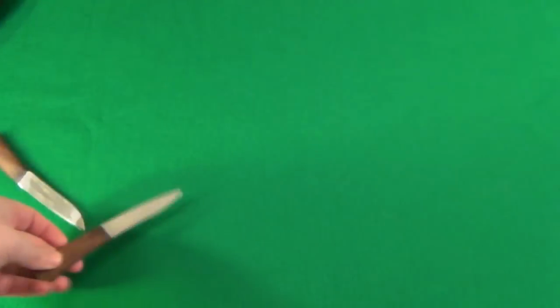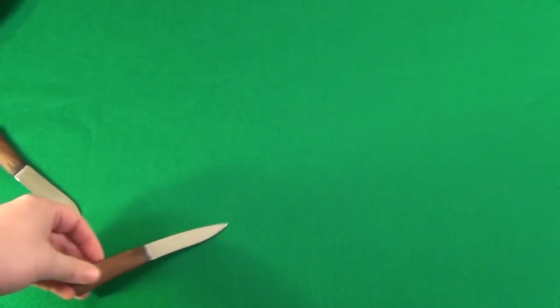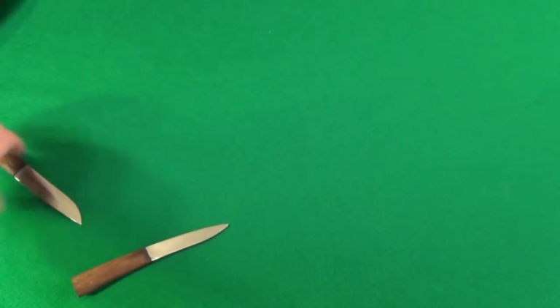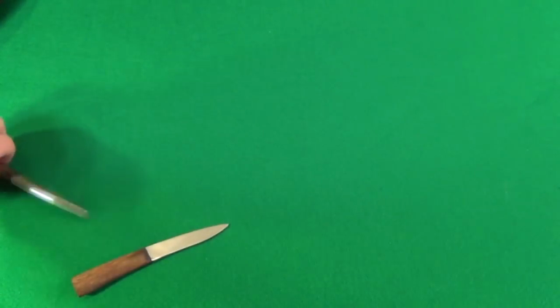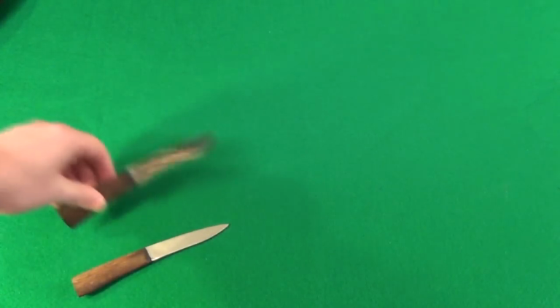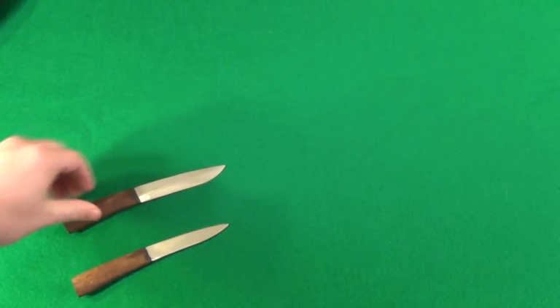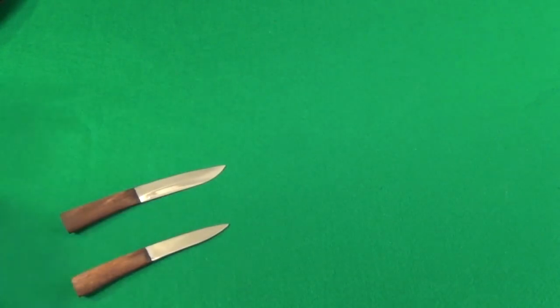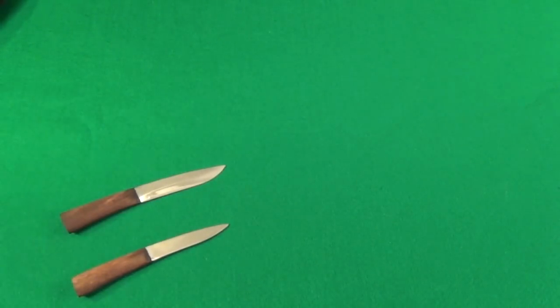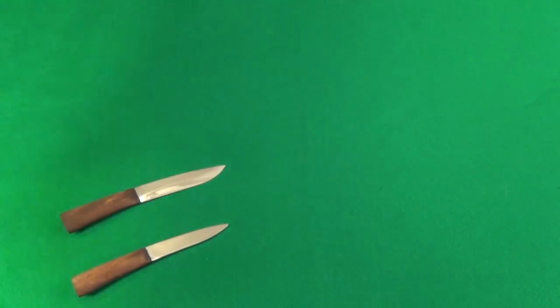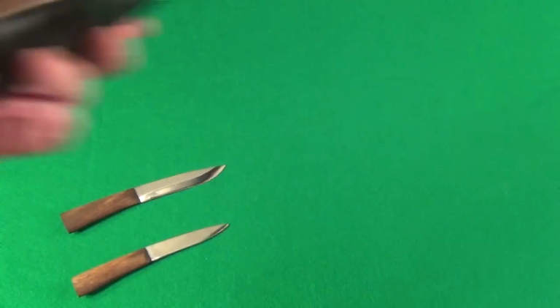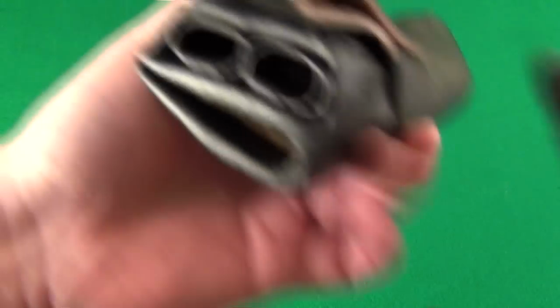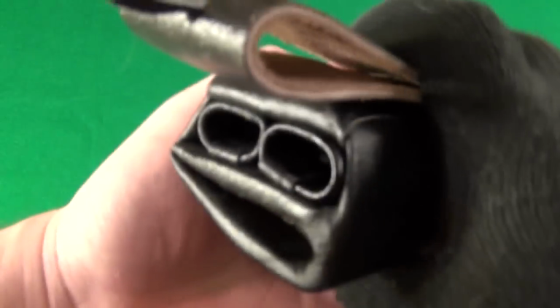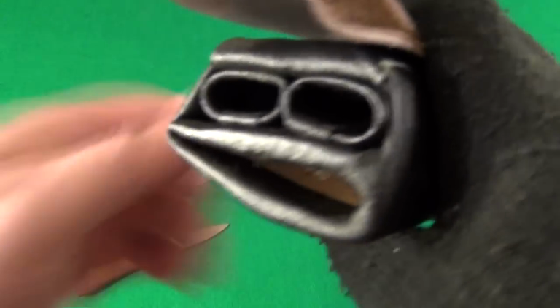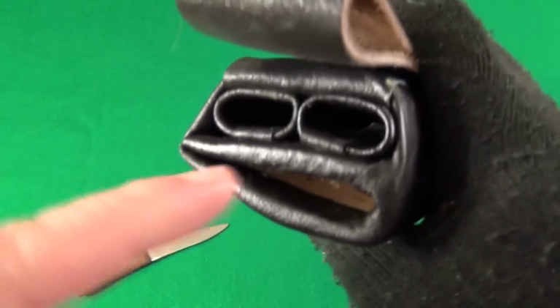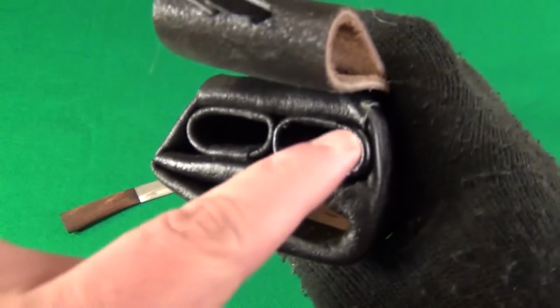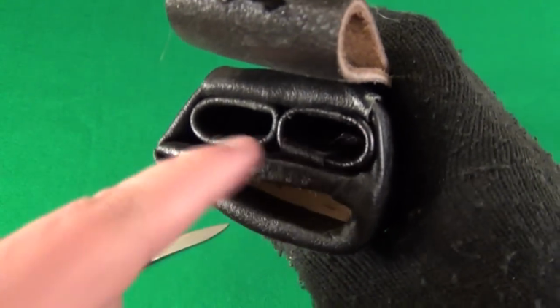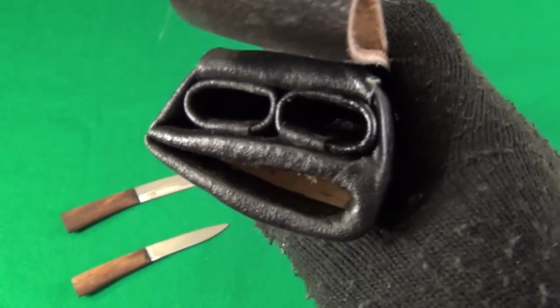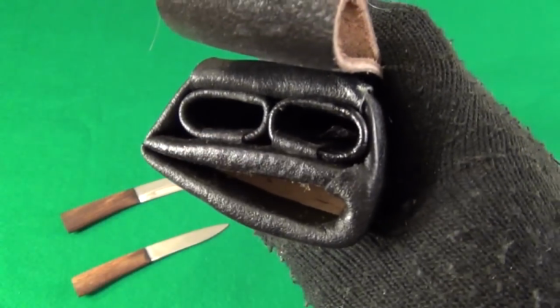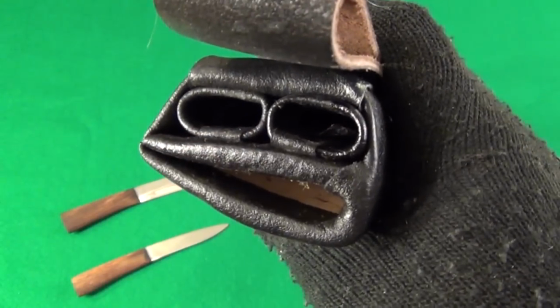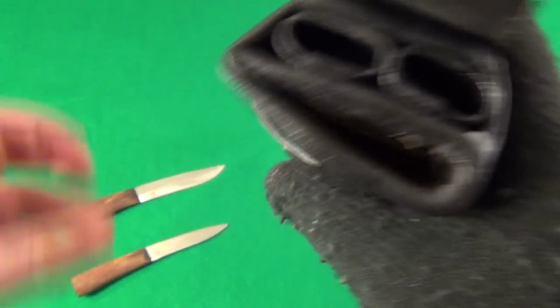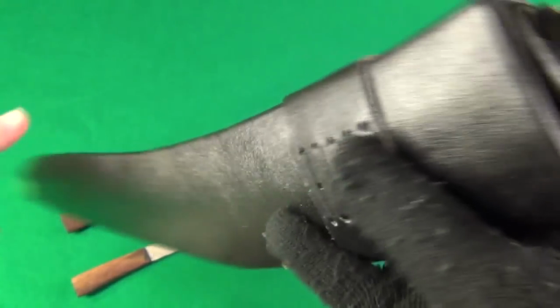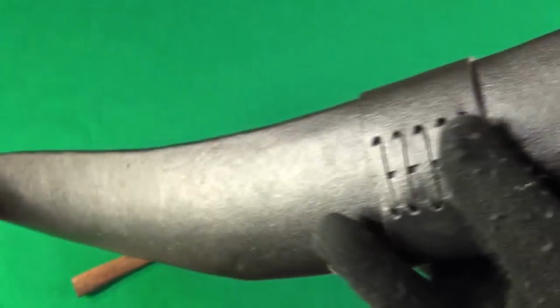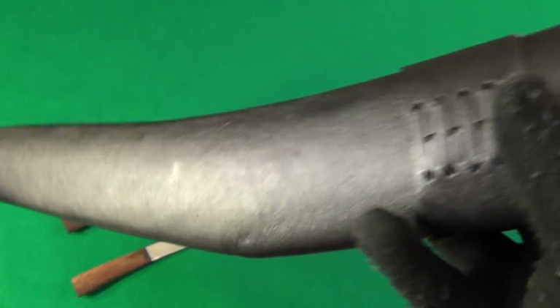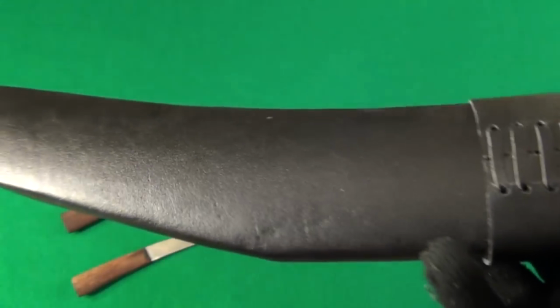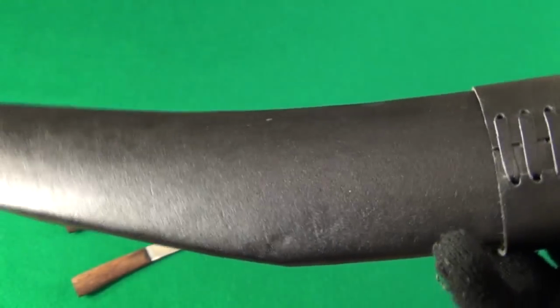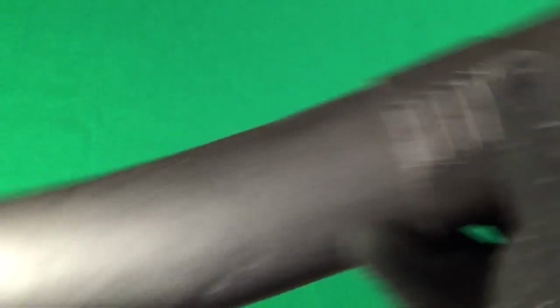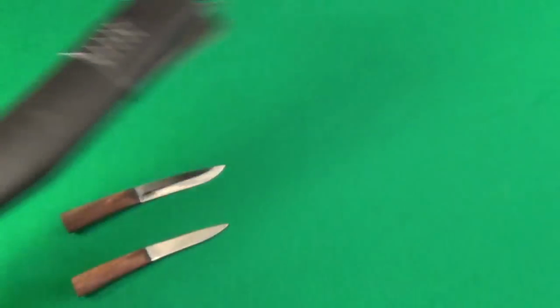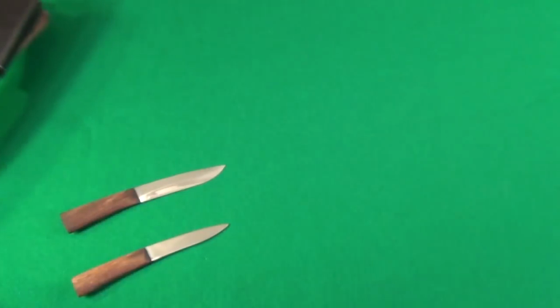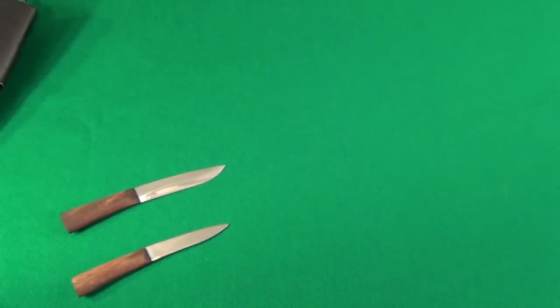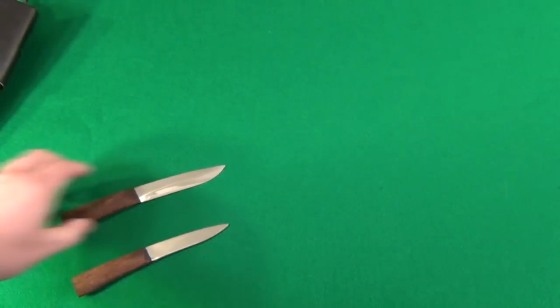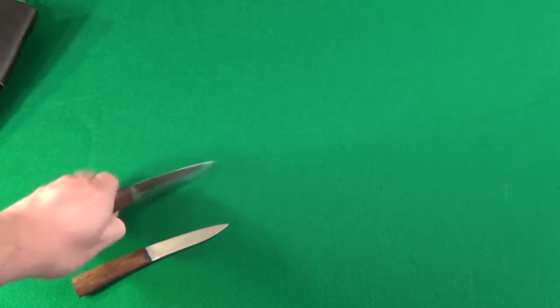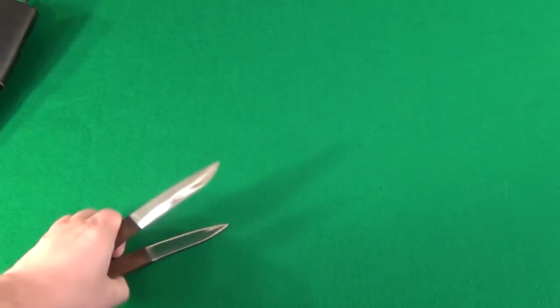And those fit right in the sheath. Very cool — you get those with it.